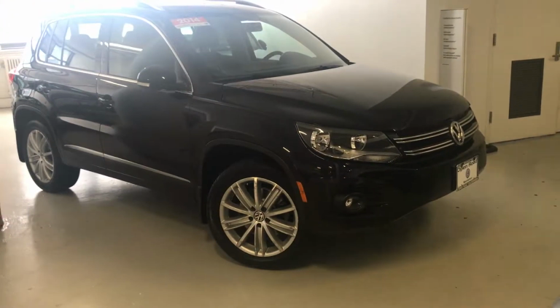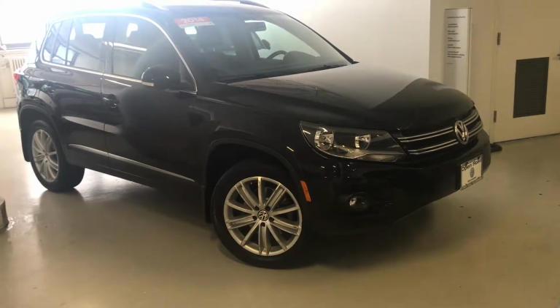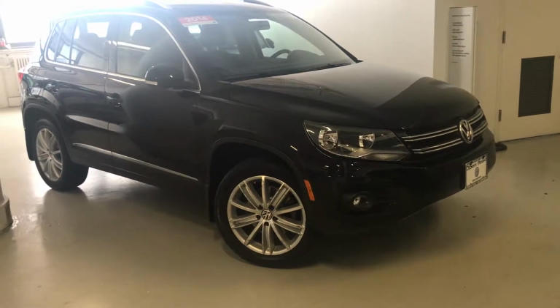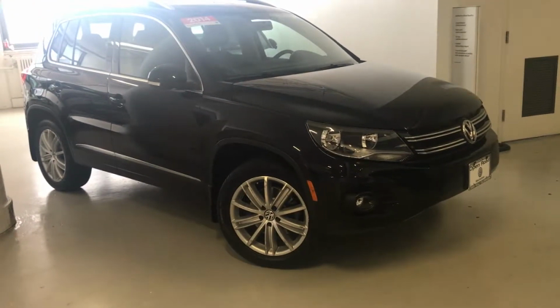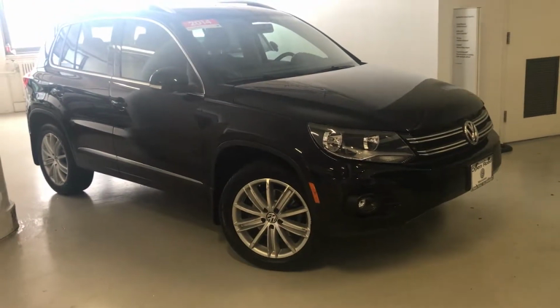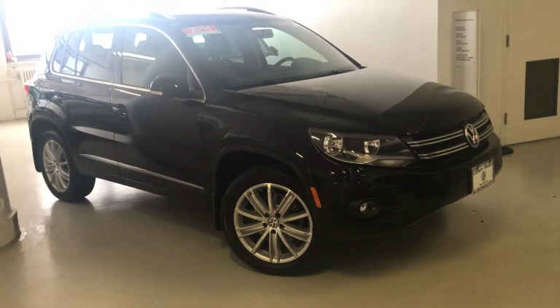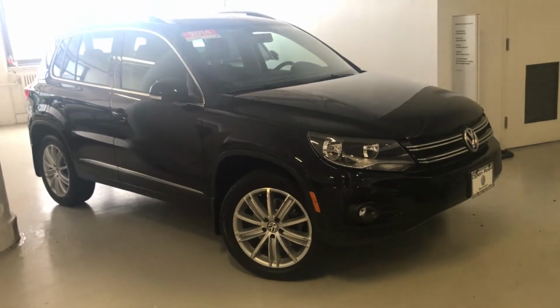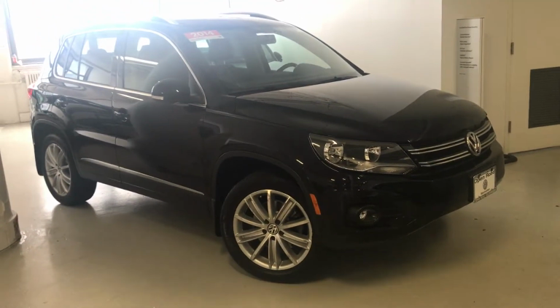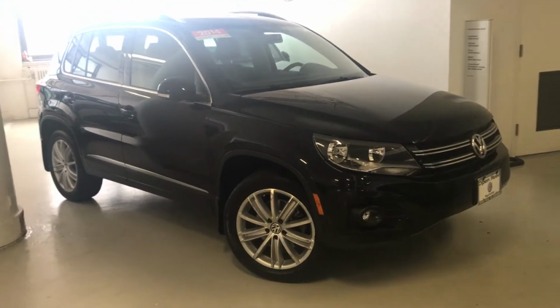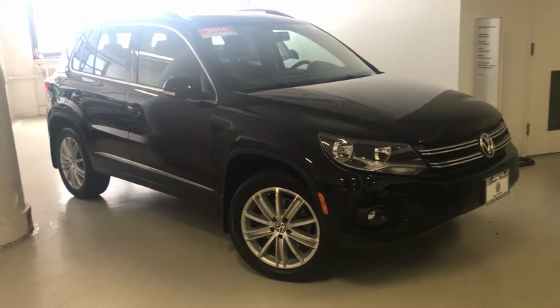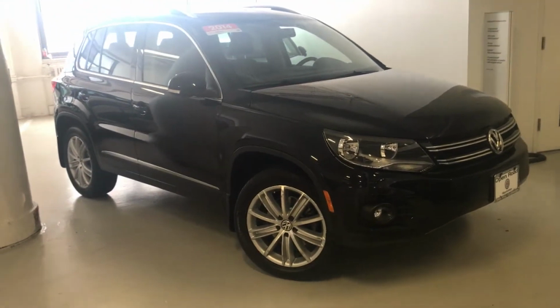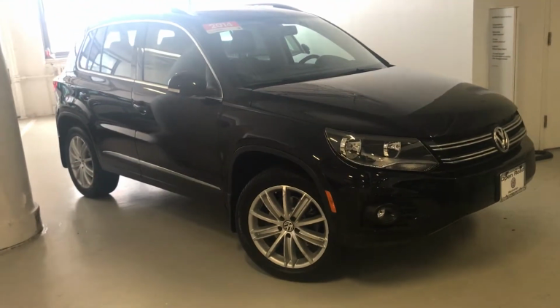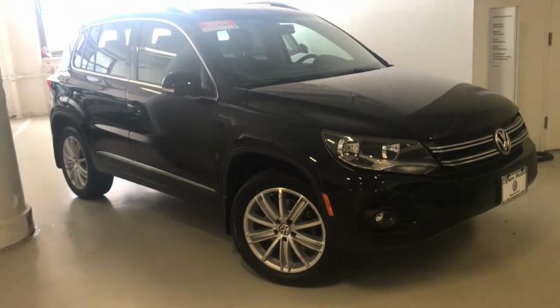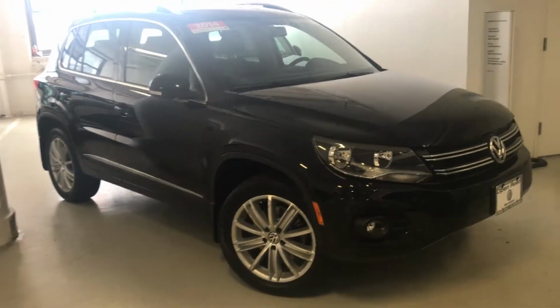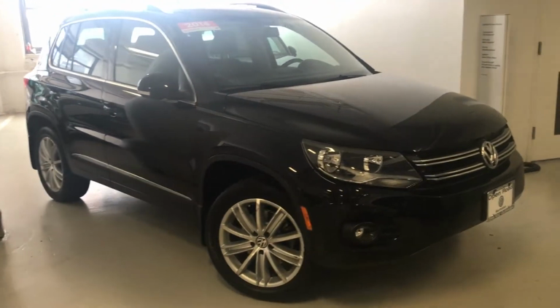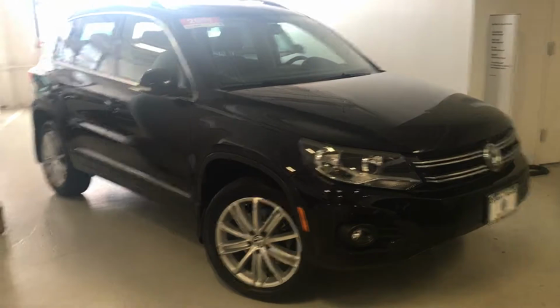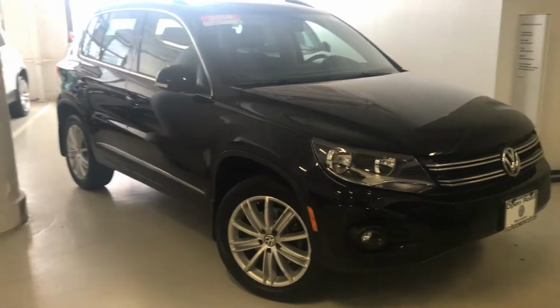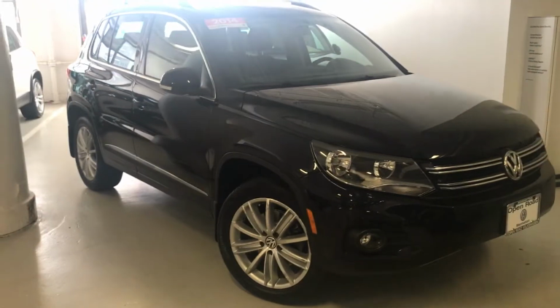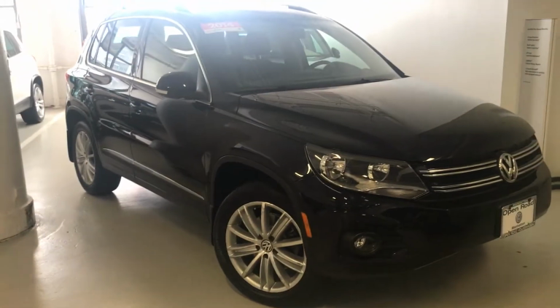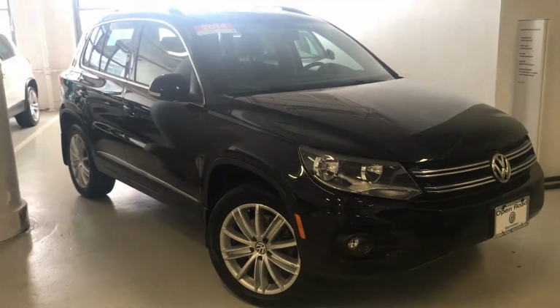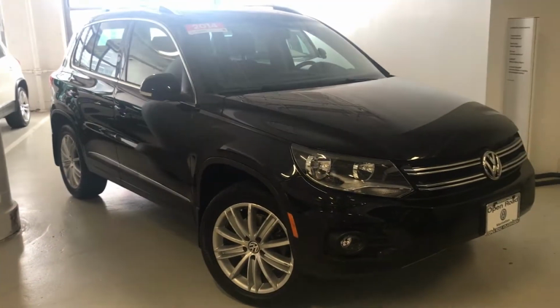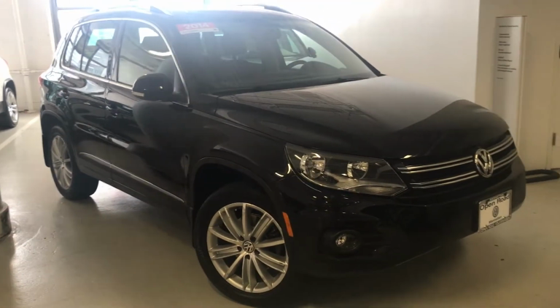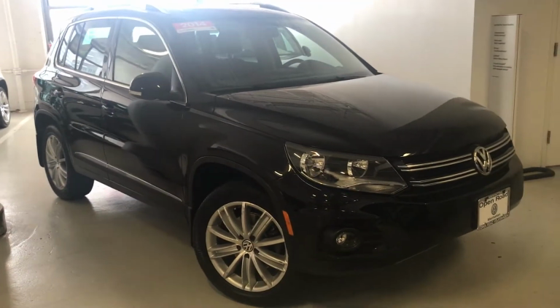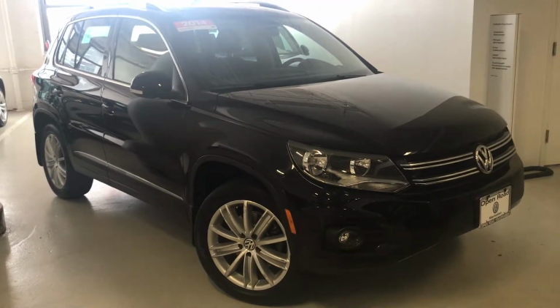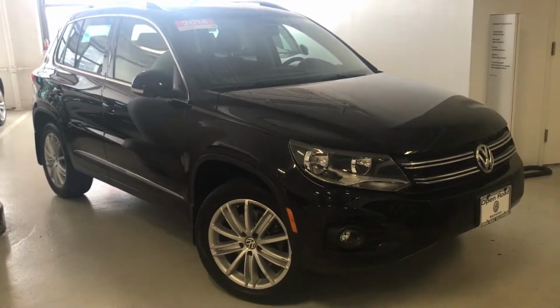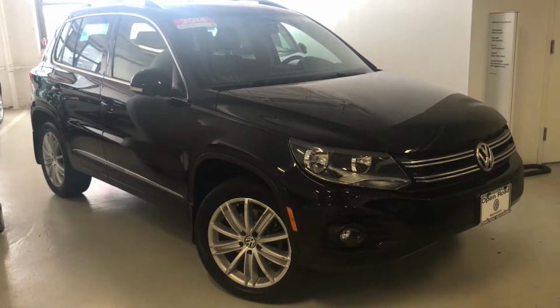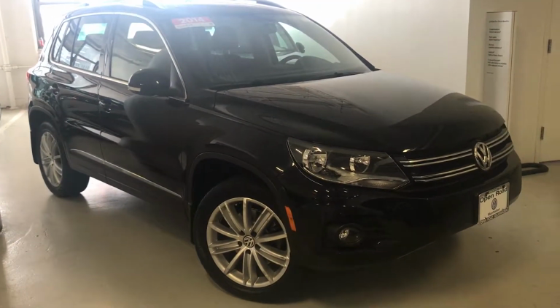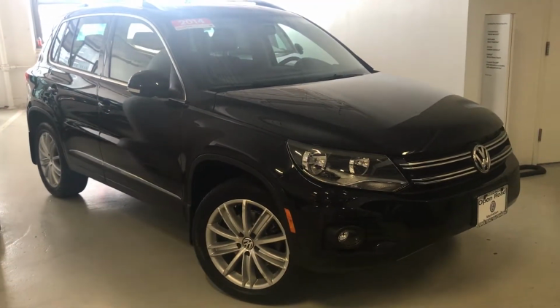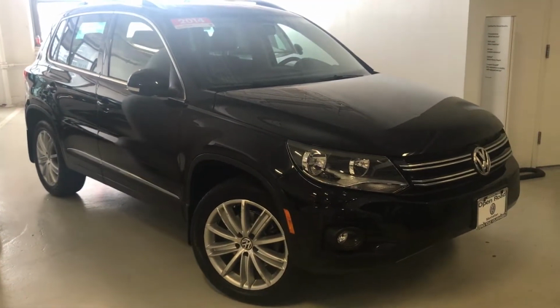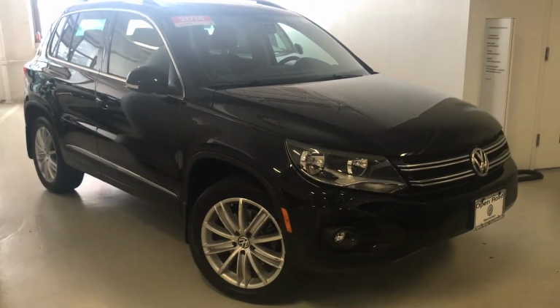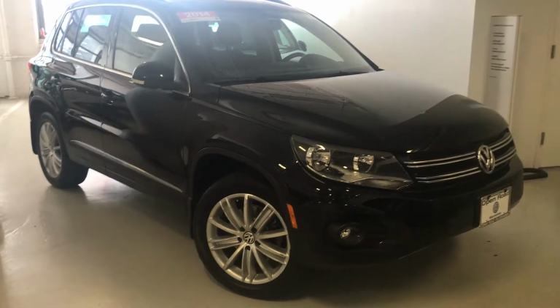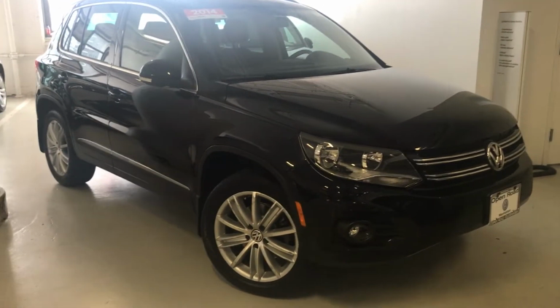Hello Steven, this is Matthew from Volkswagen Manhattan. This is the 2014 Tiguan SE with appearance package.